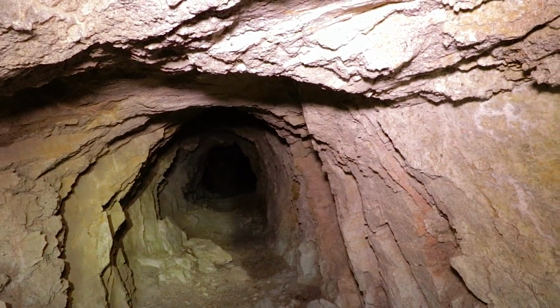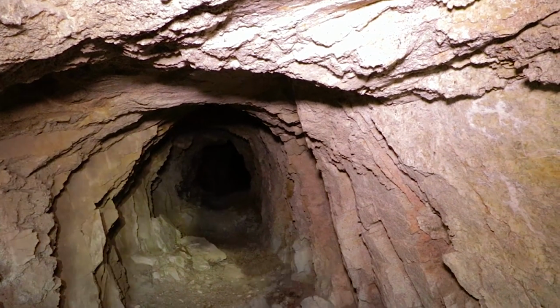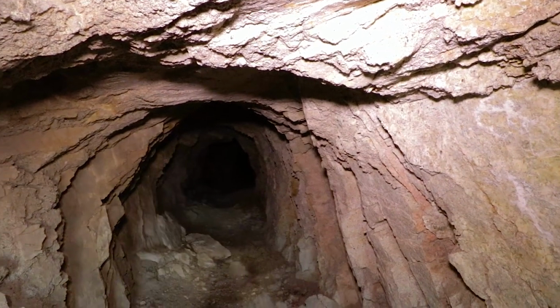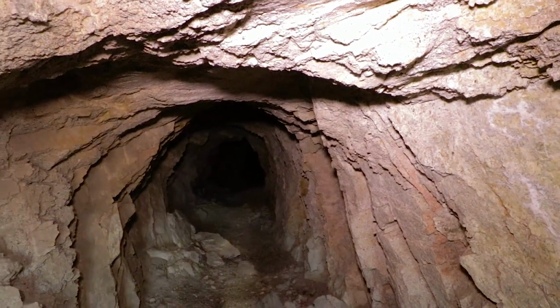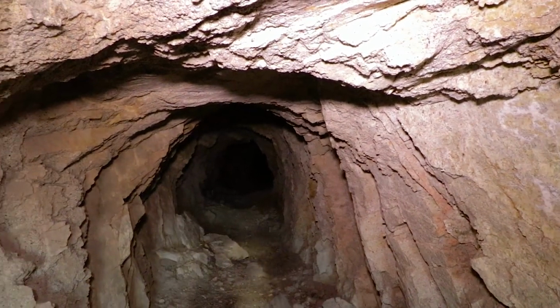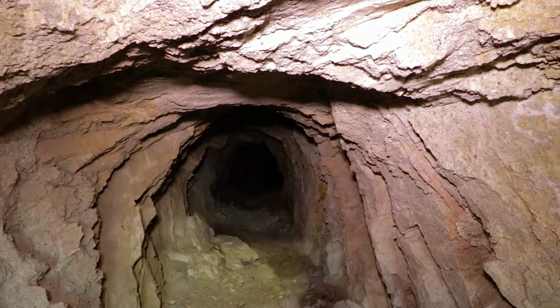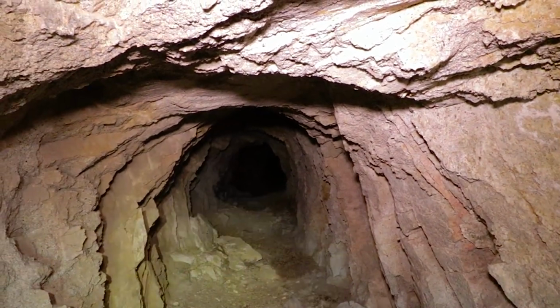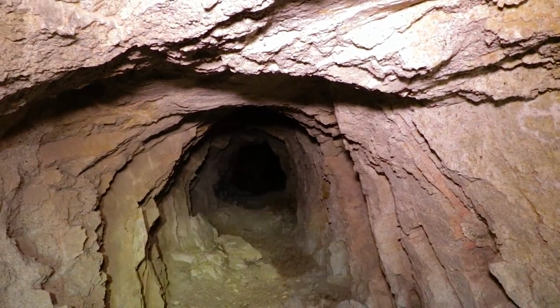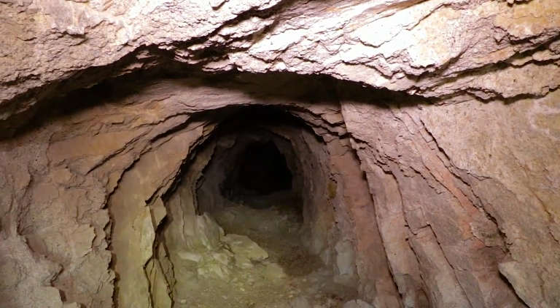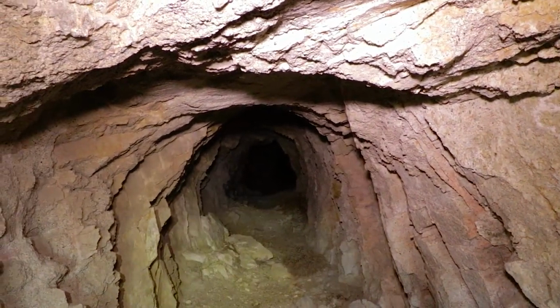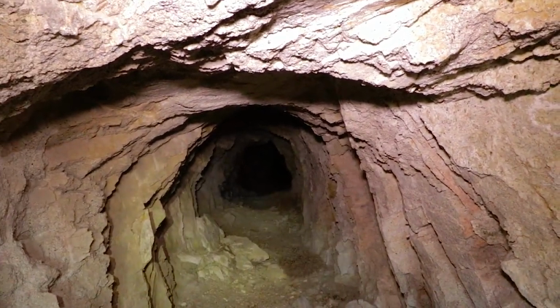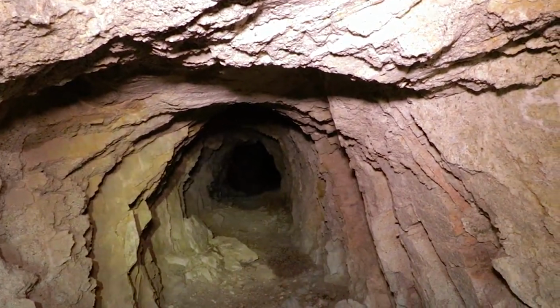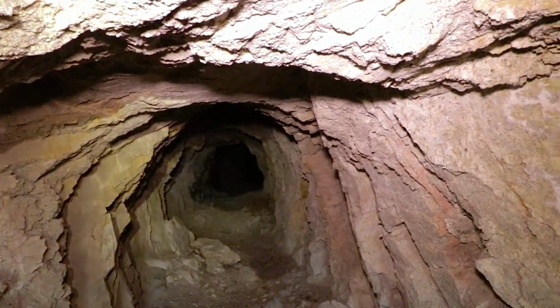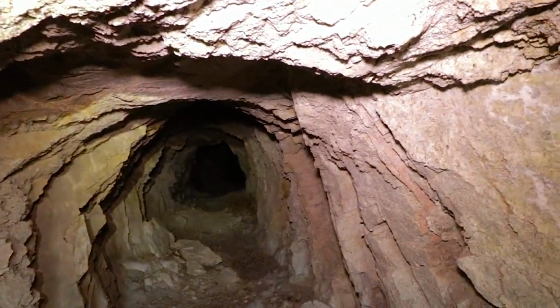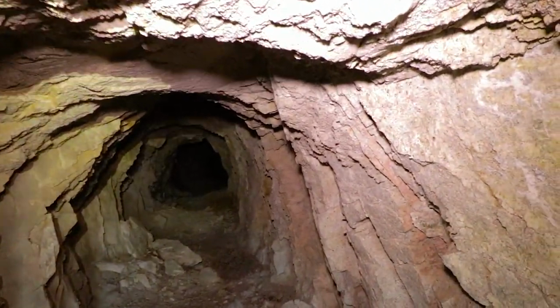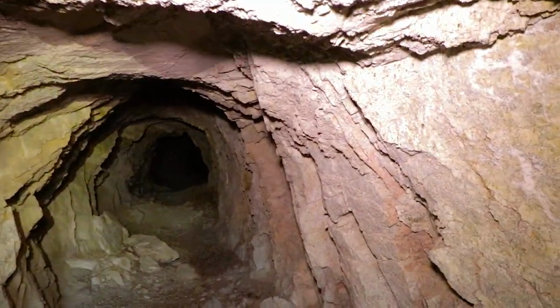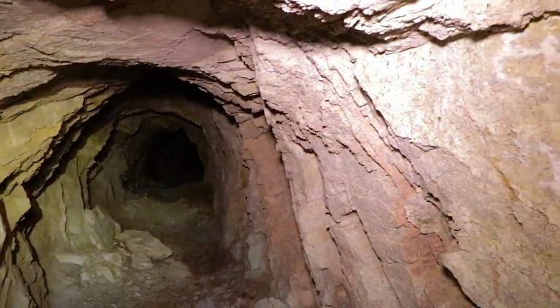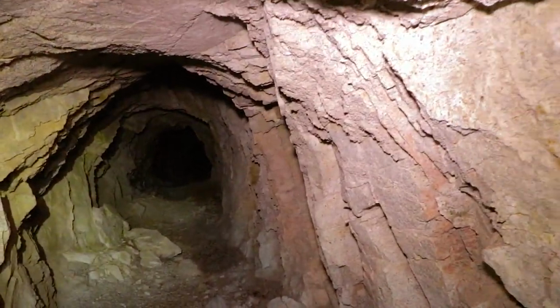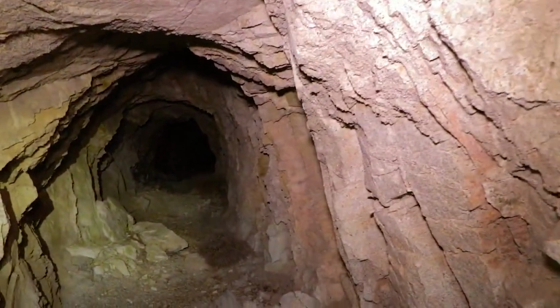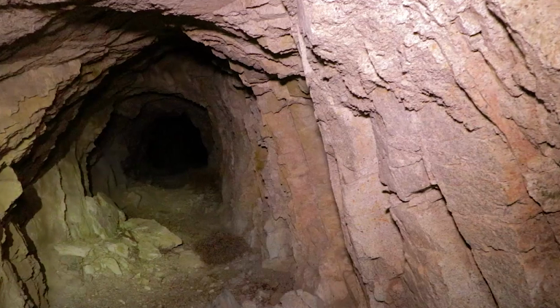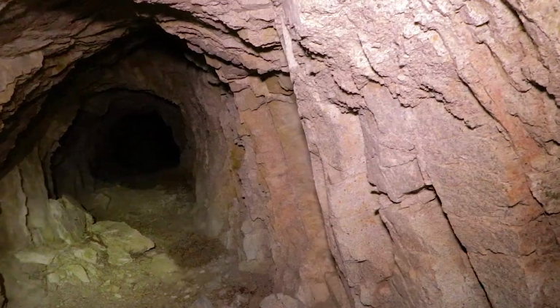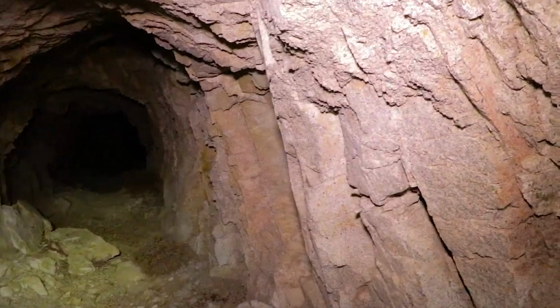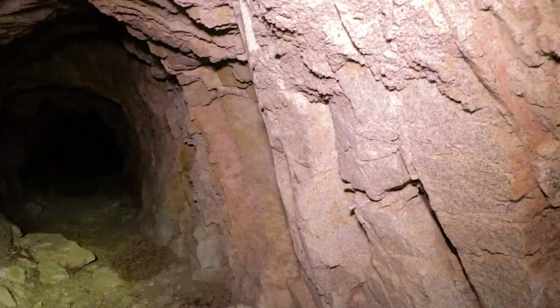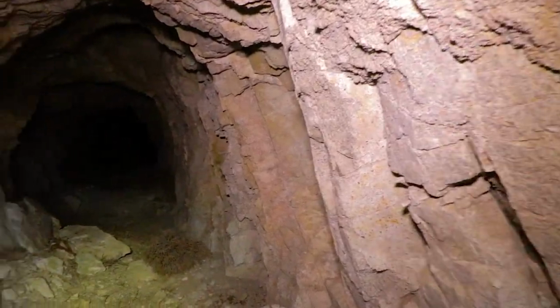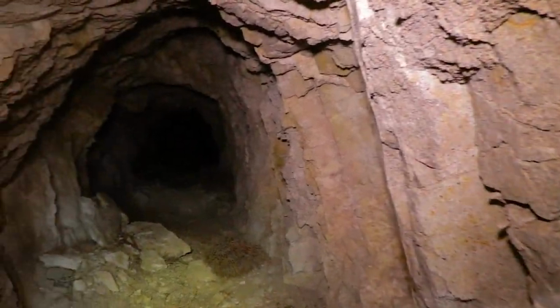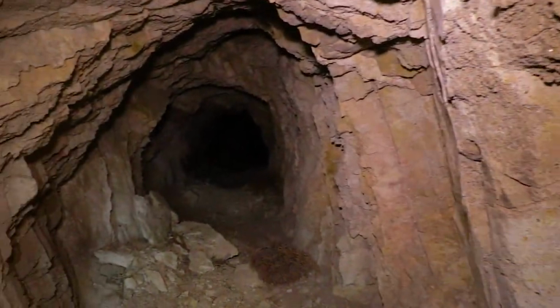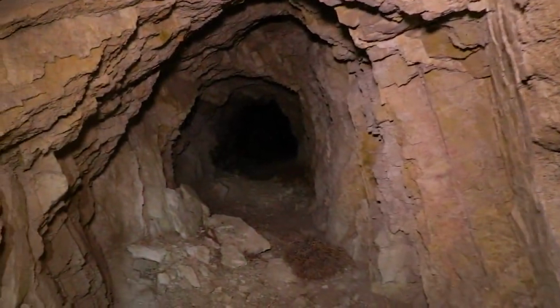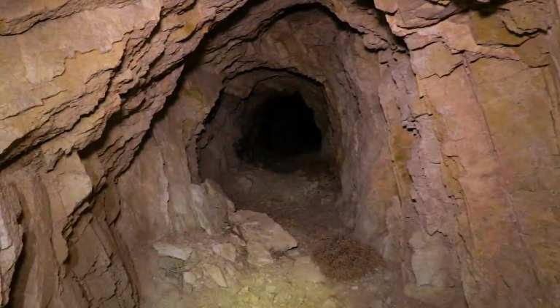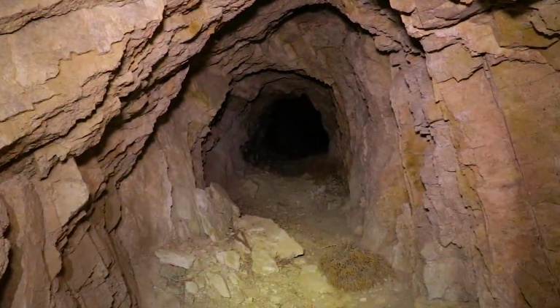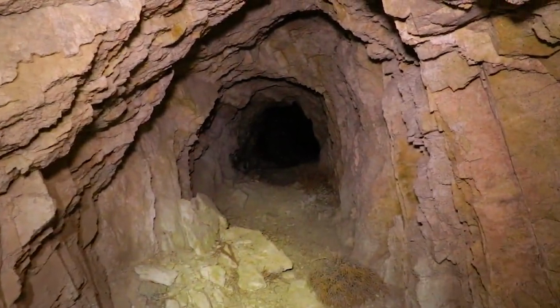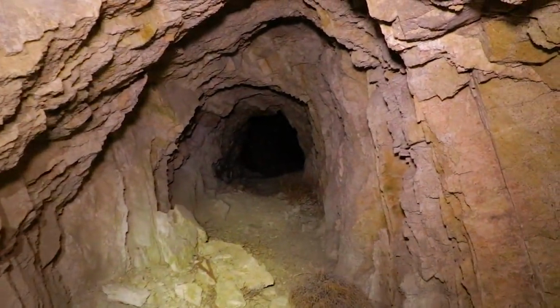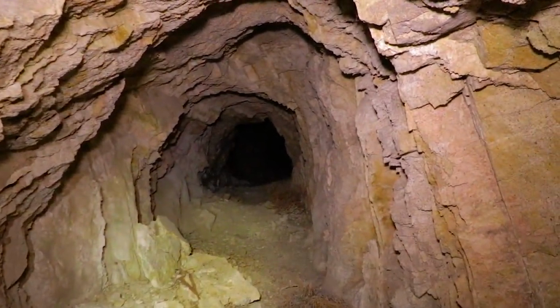Check it out guys. We found a mine tunnel. Let's go see what's inside.